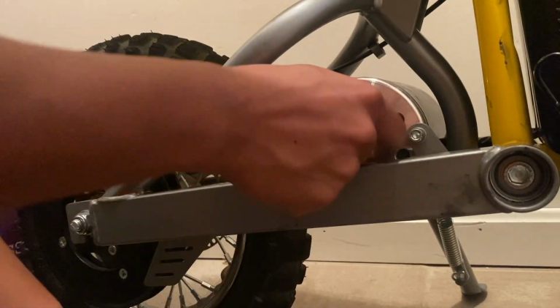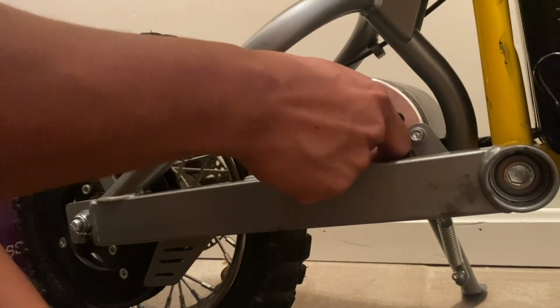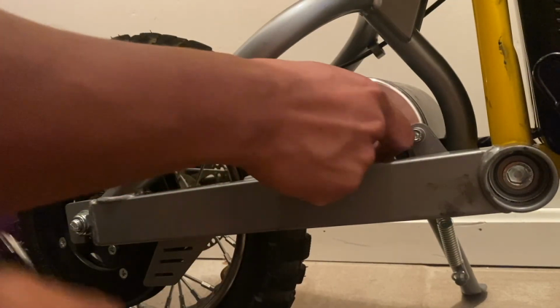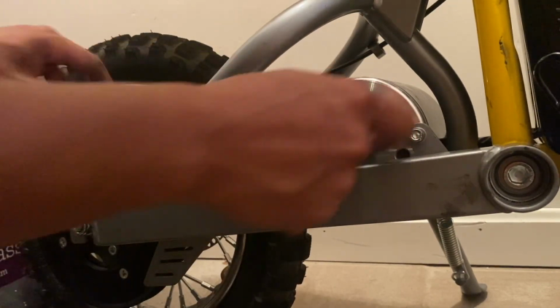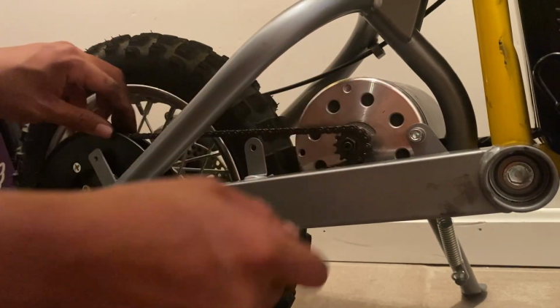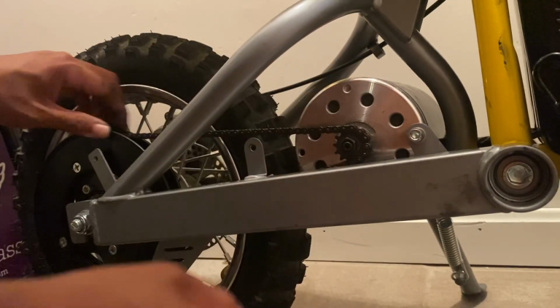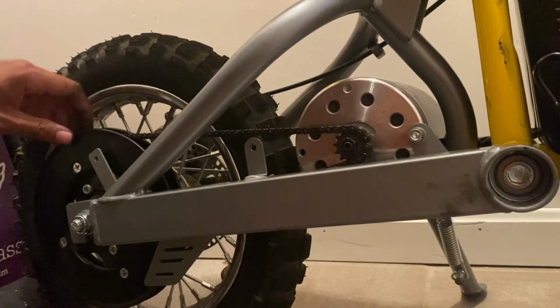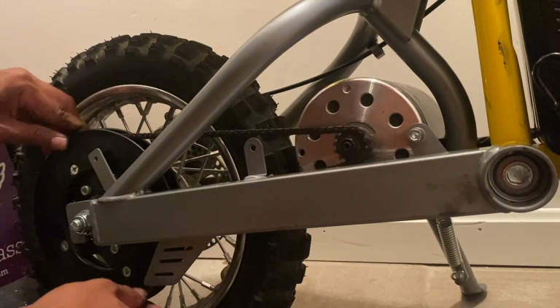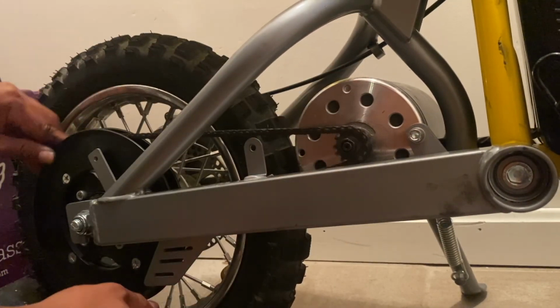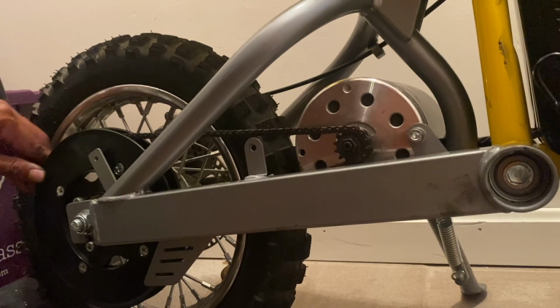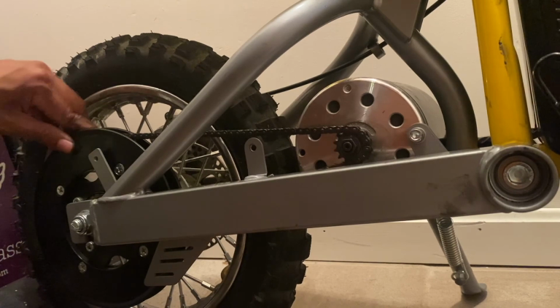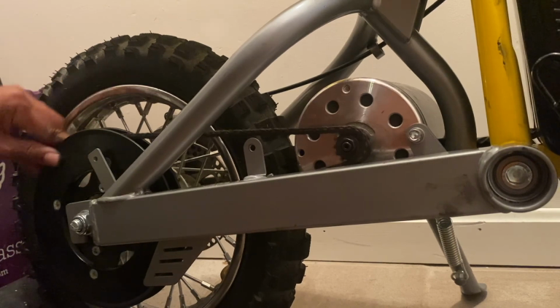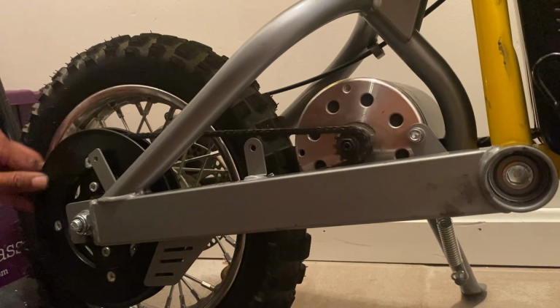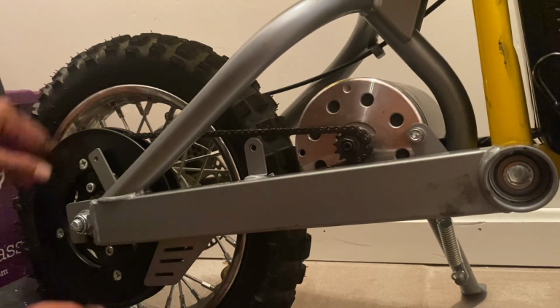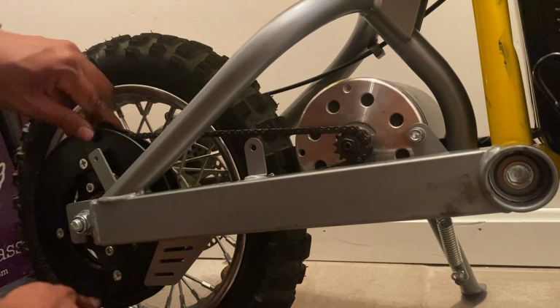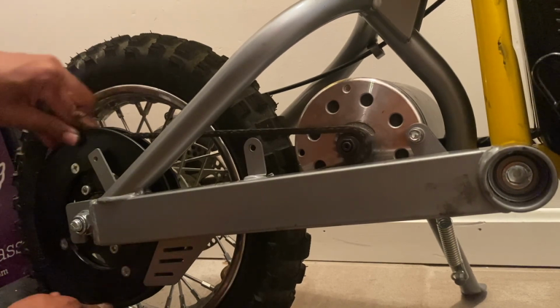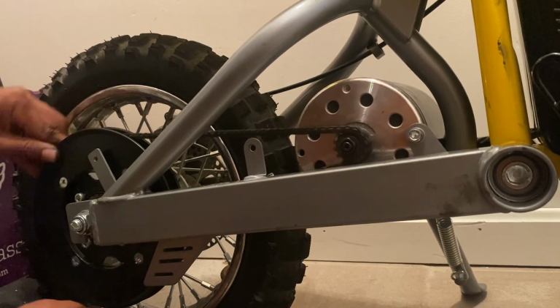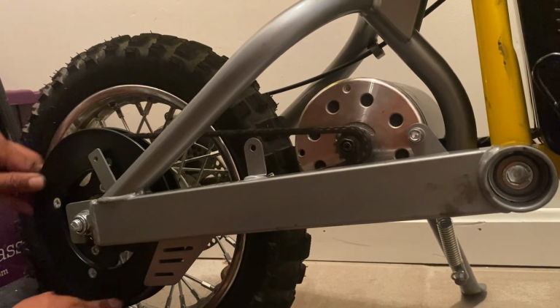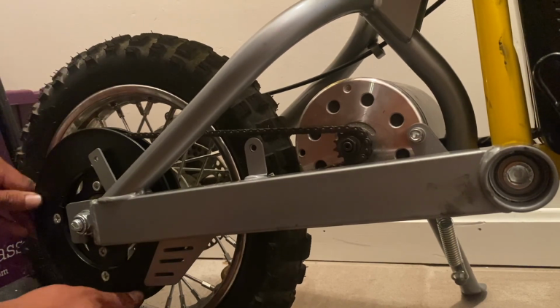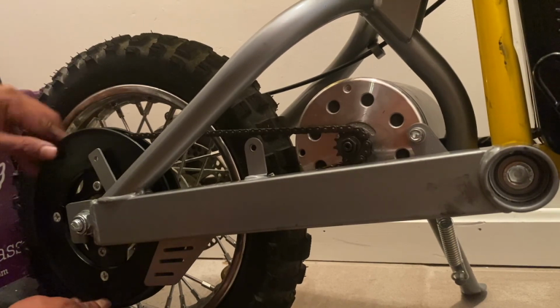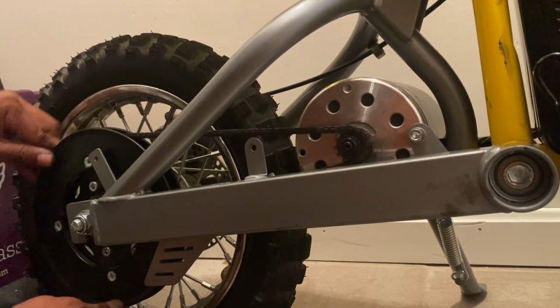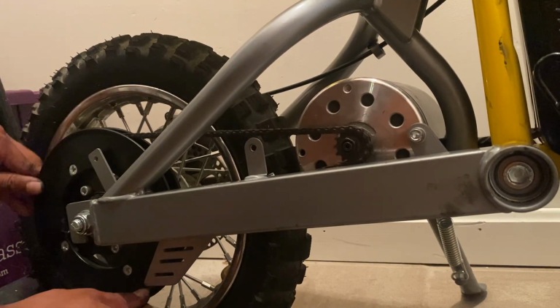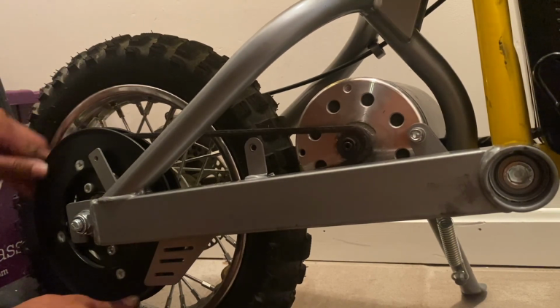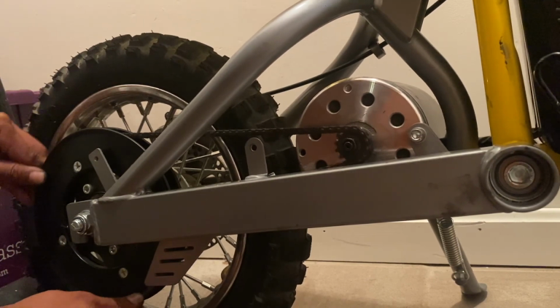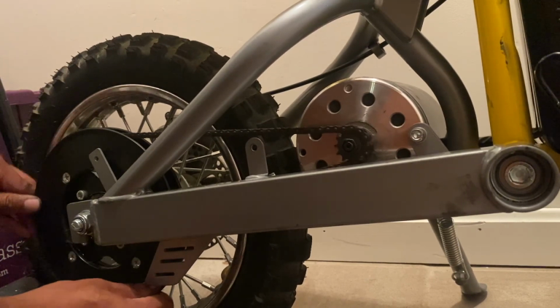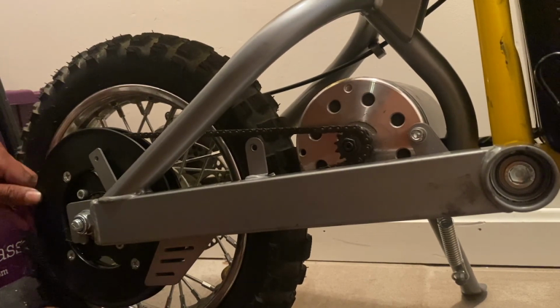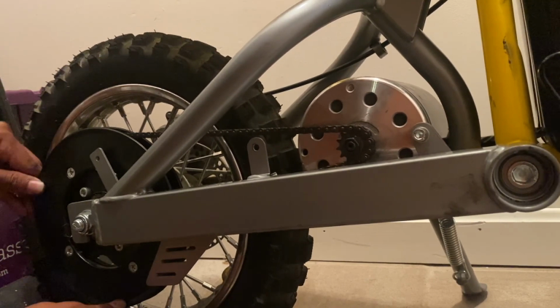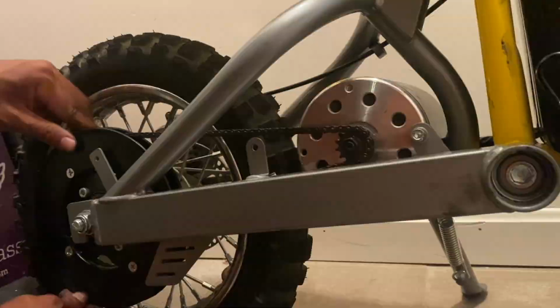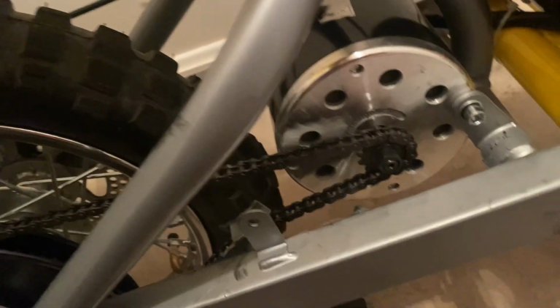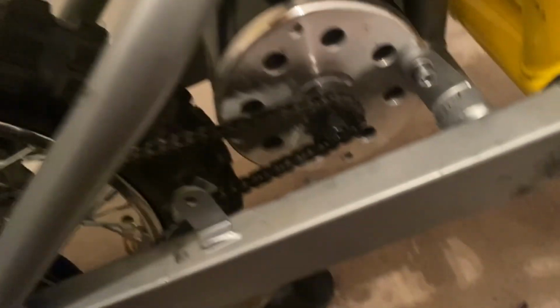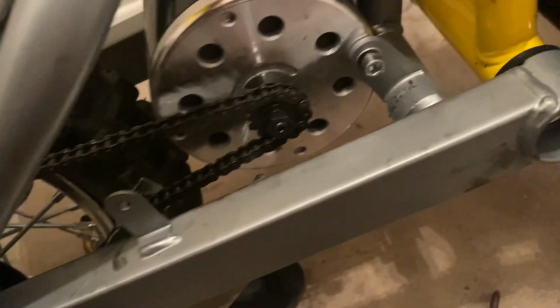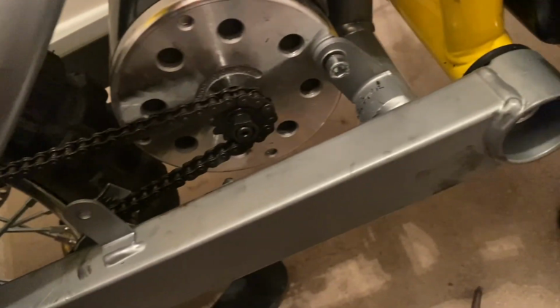Spin the rear sprocket counterclockwise a few times and look over the chain to make sure everything lines up perfectly before you reinstall the plastic cover.